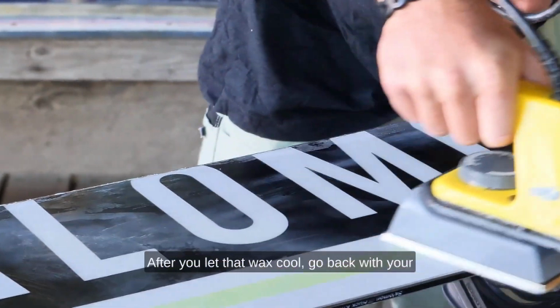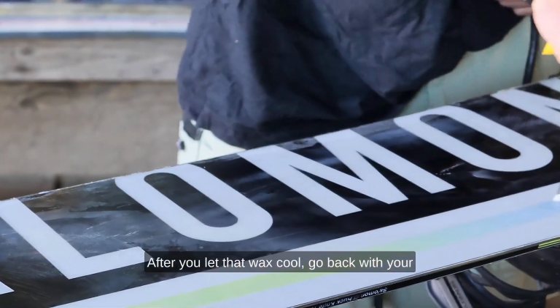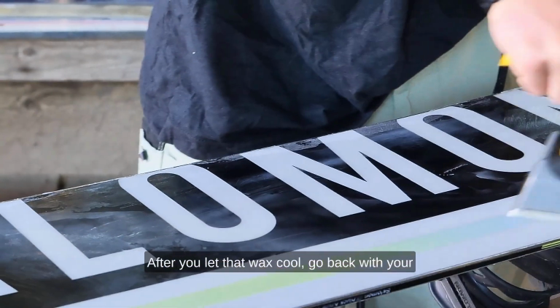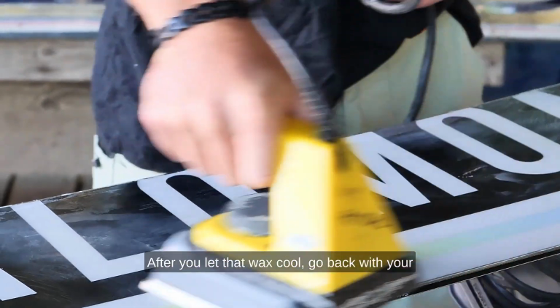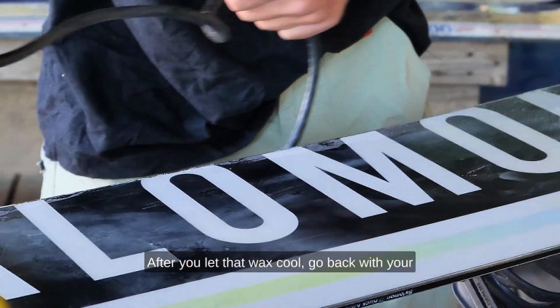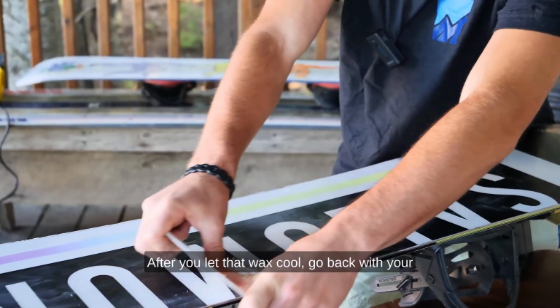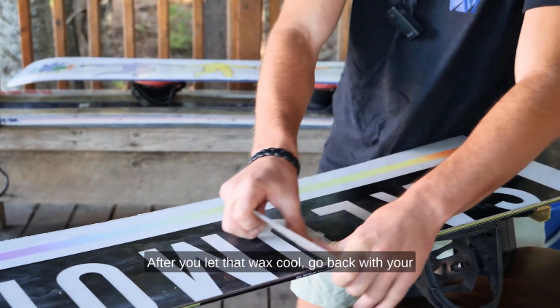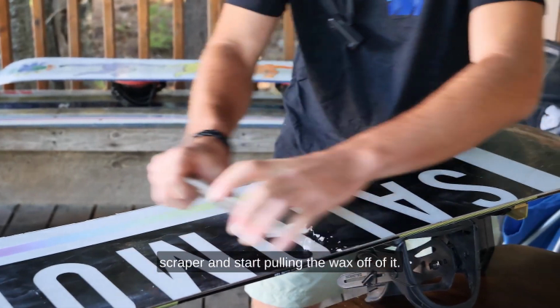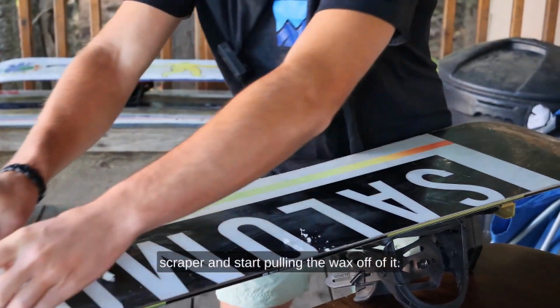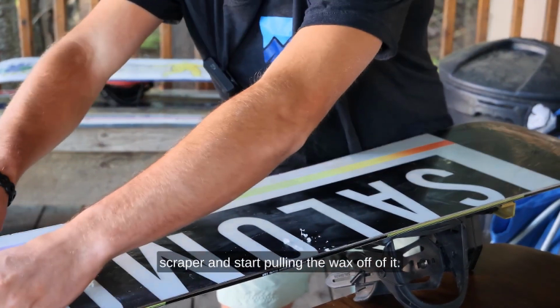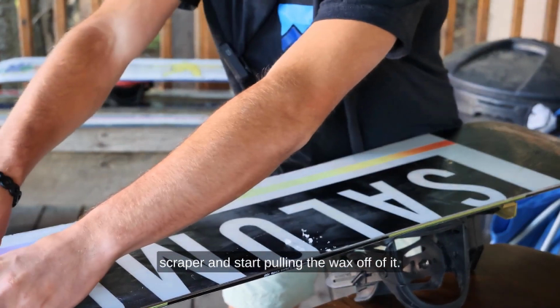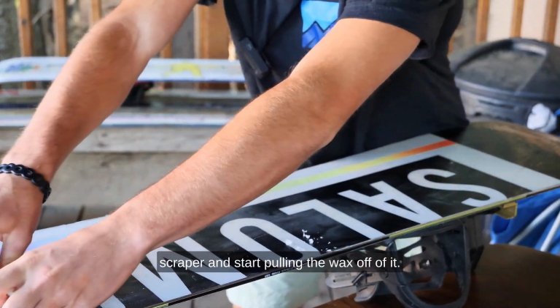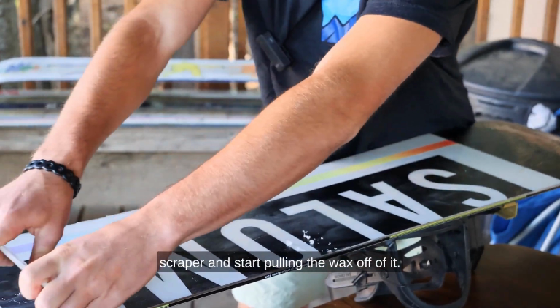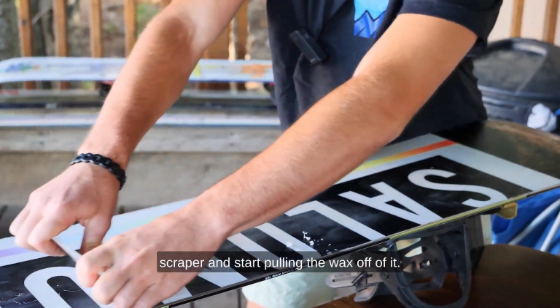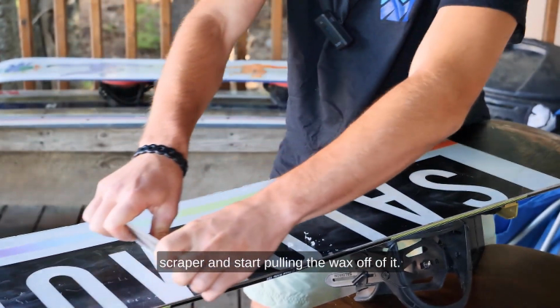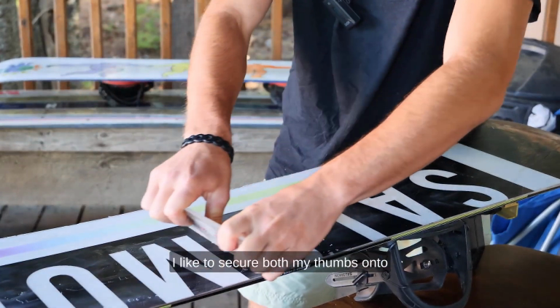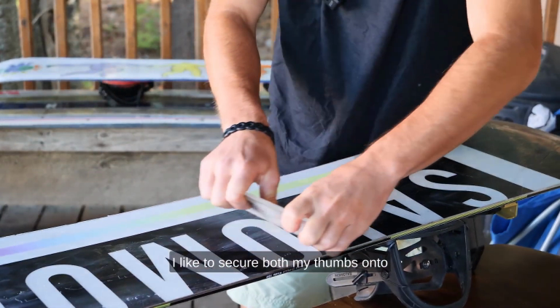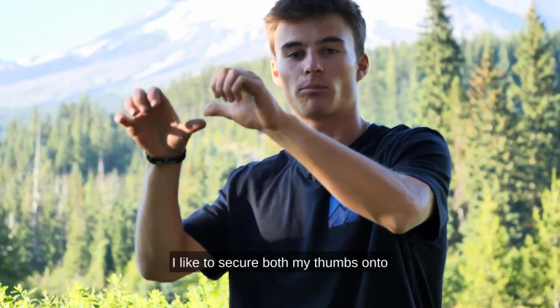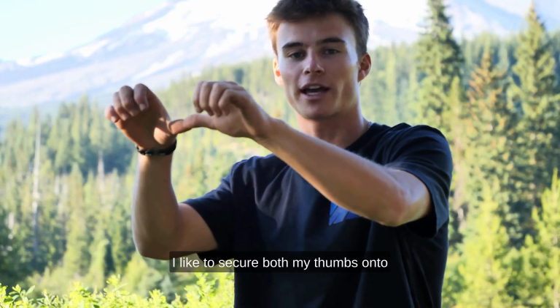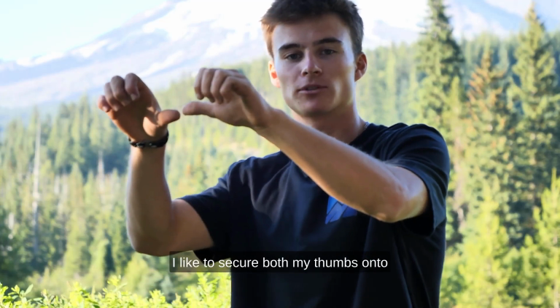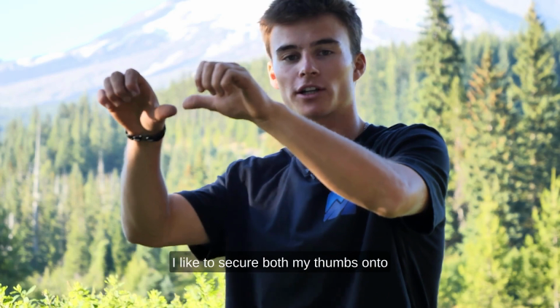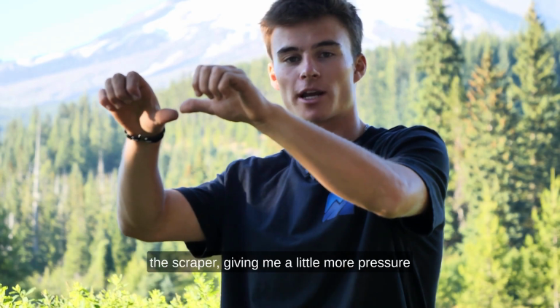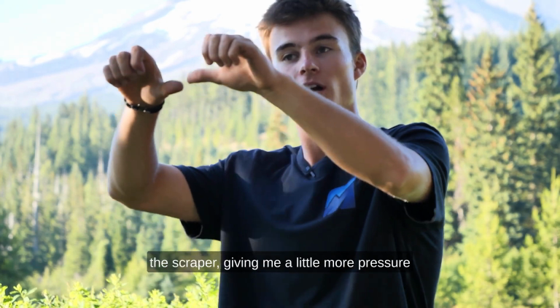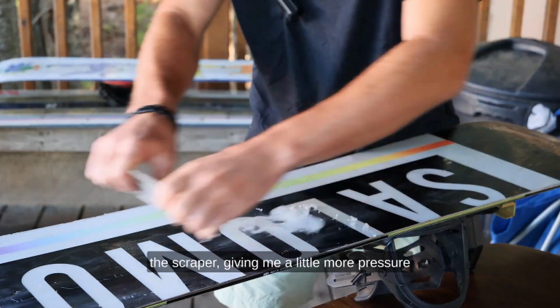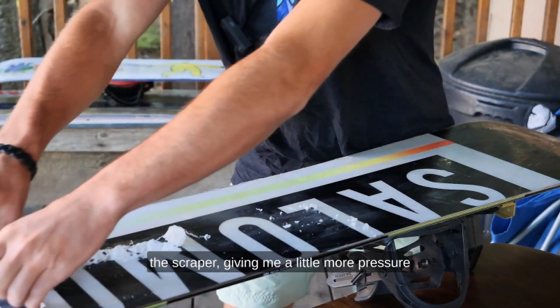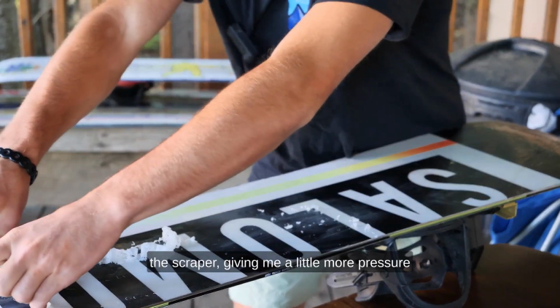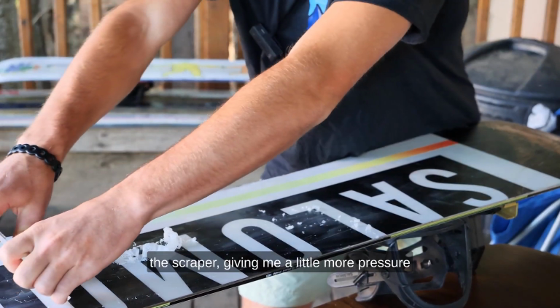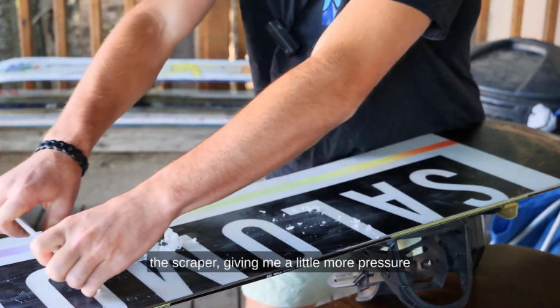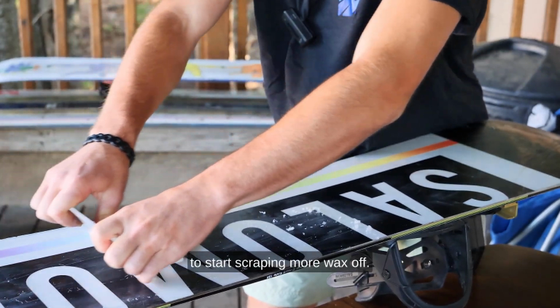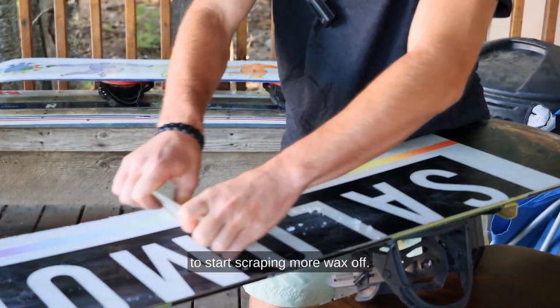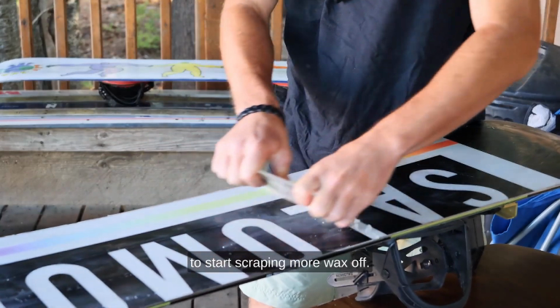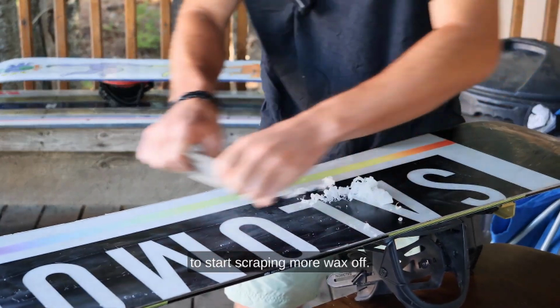After you let that wax cool, go back with your scraper and start pulling the wax off. I like to secure both my thumbs onto the scraper, giving me a little more pressure to scrape more wax off.